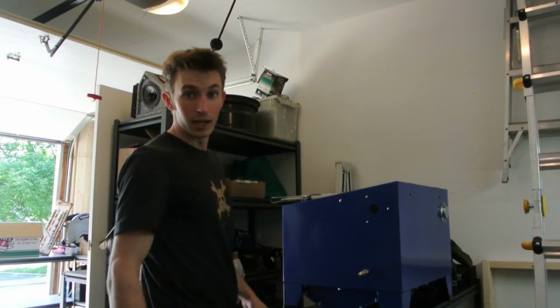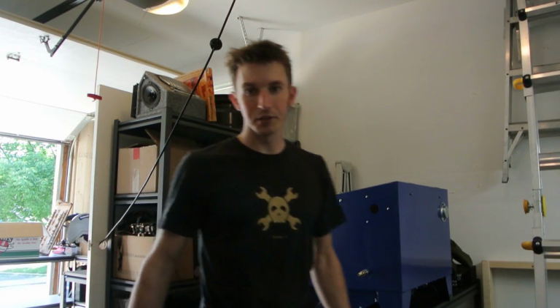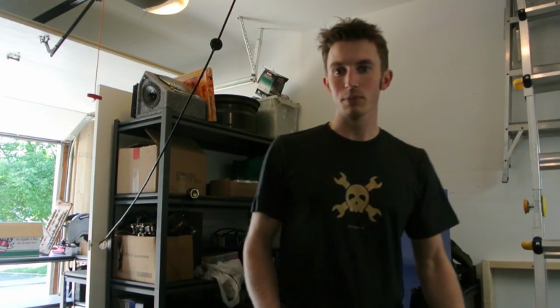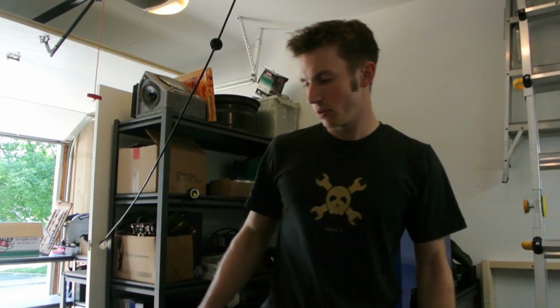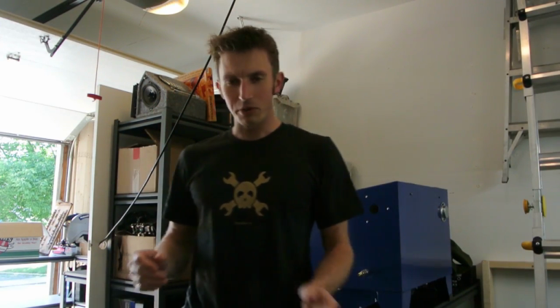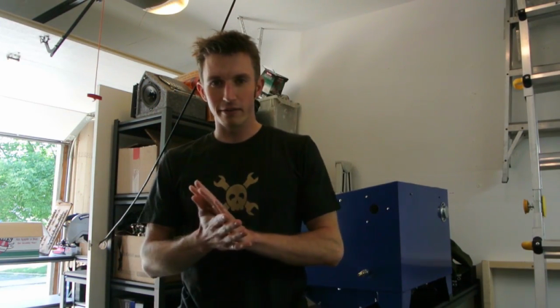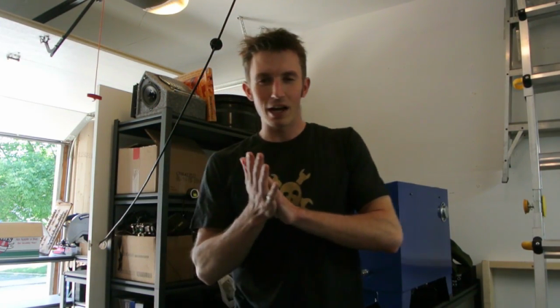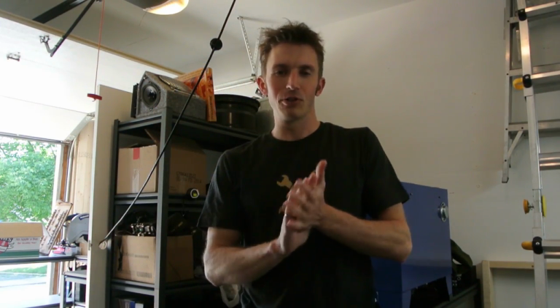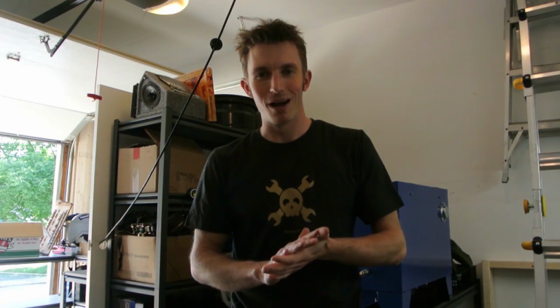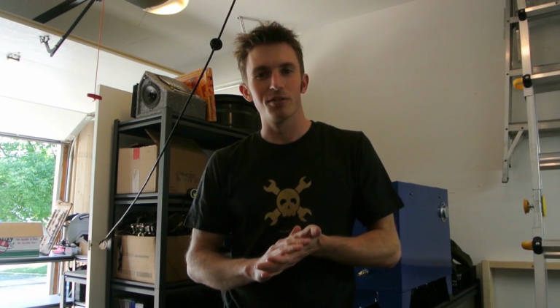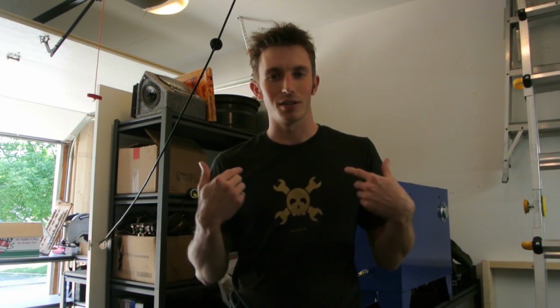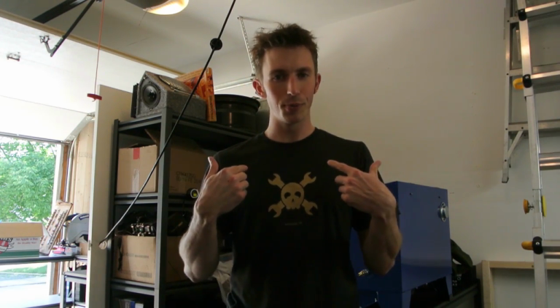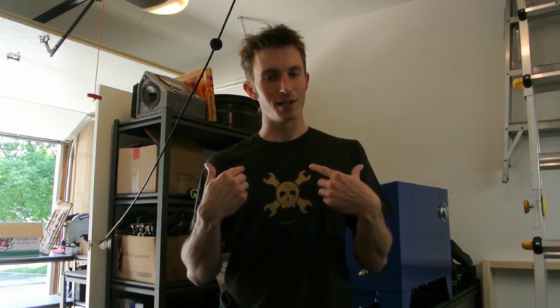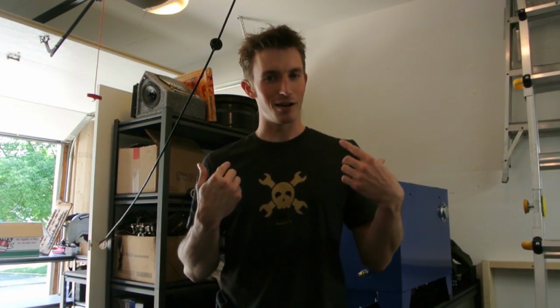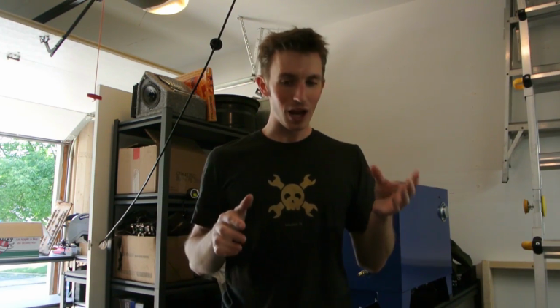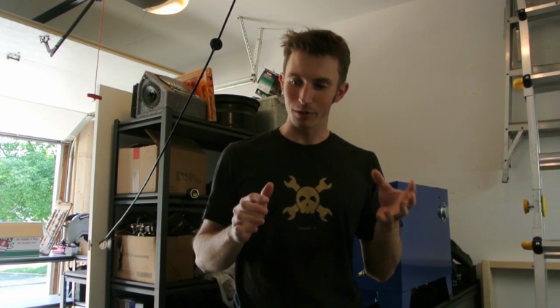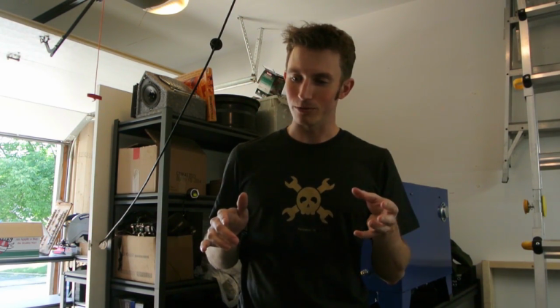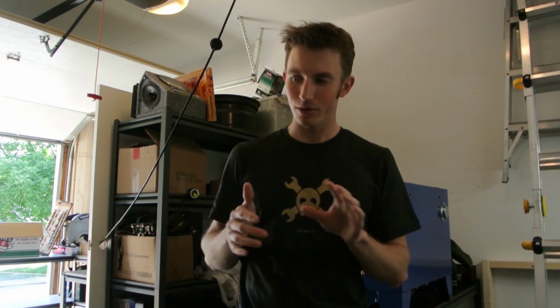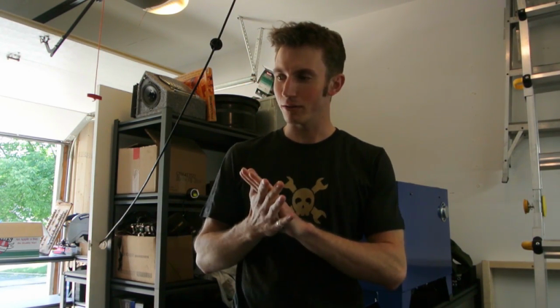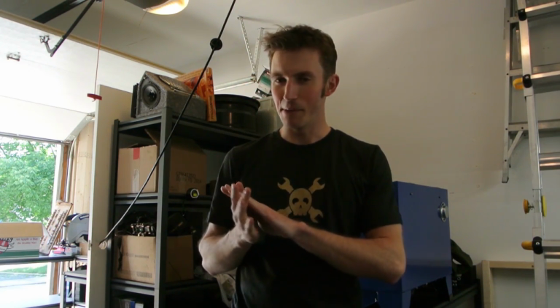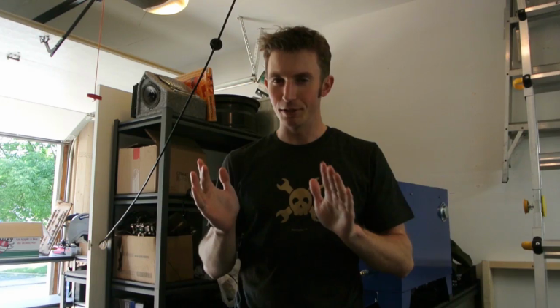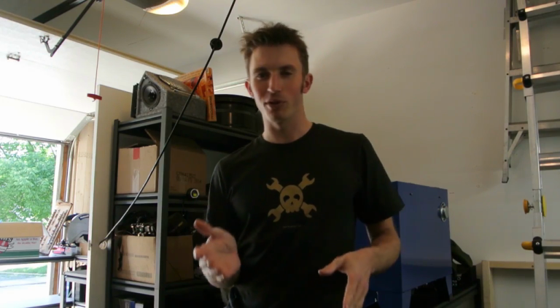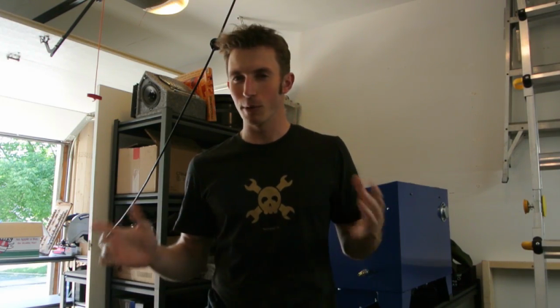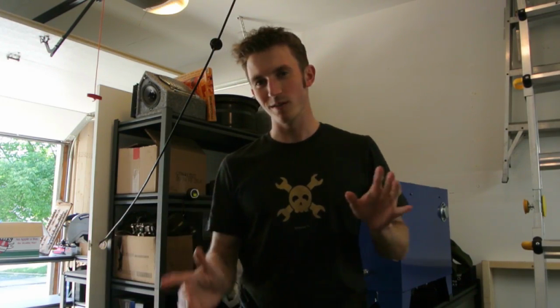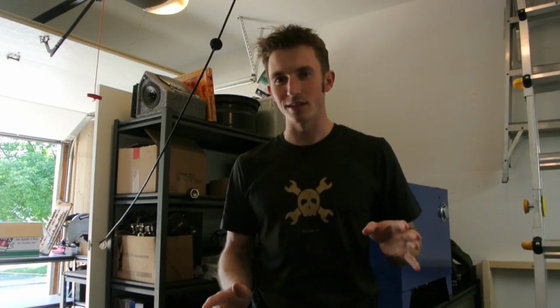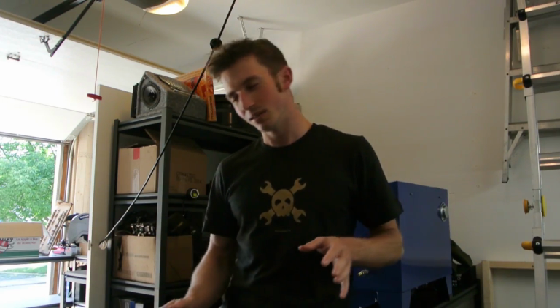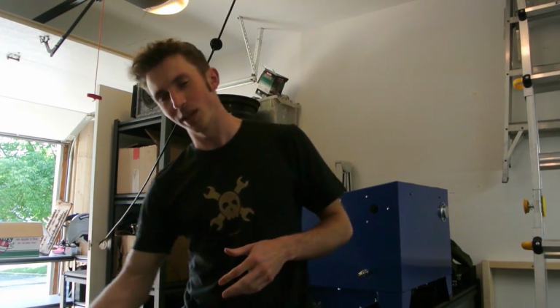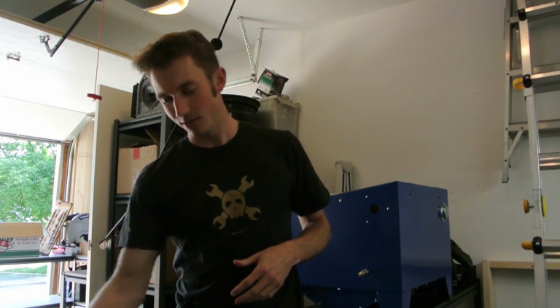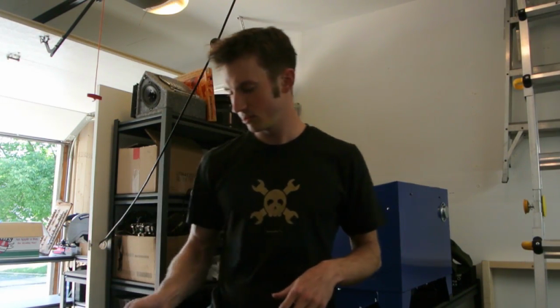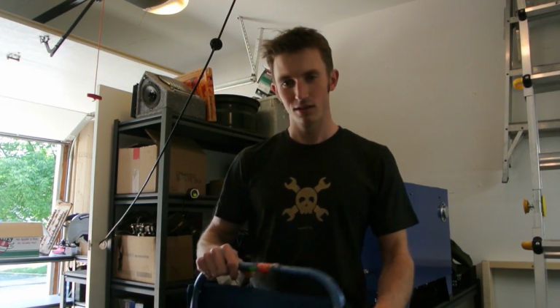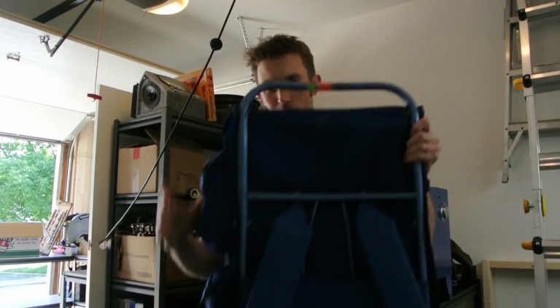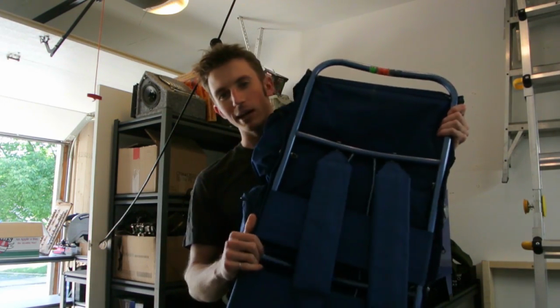Hey guys, another quick update. I've been trying to think about how I'm actually going to mount this exoskeleton to my body, and I've been having a bit of trouble. So I thought maybe I should use something that's already been pre-designed — camping backpacks.